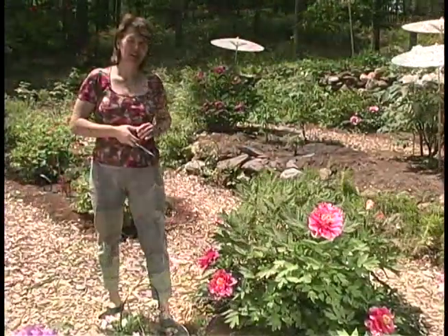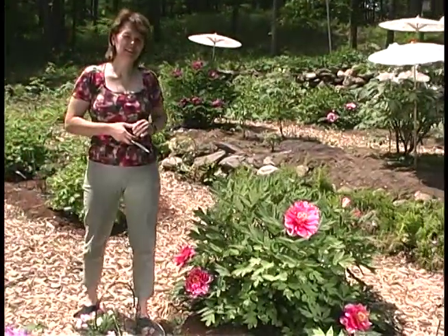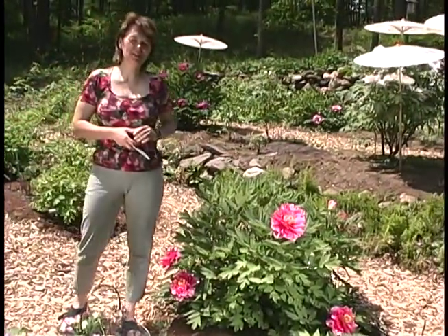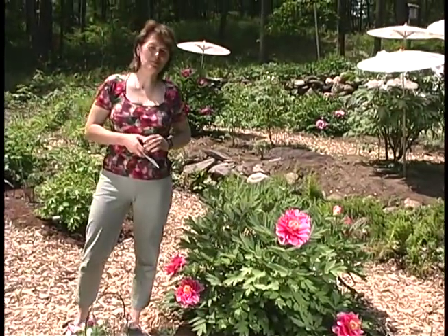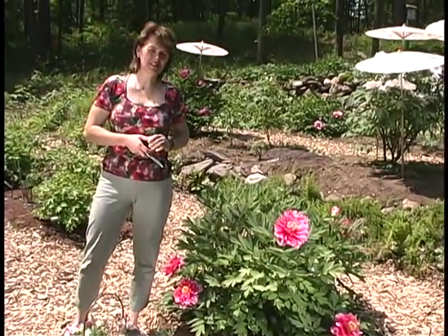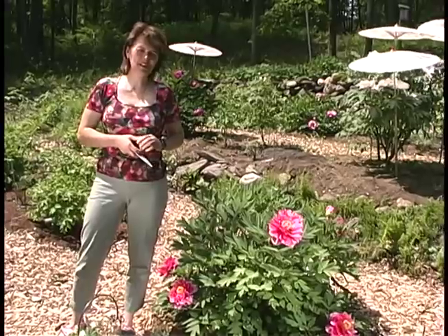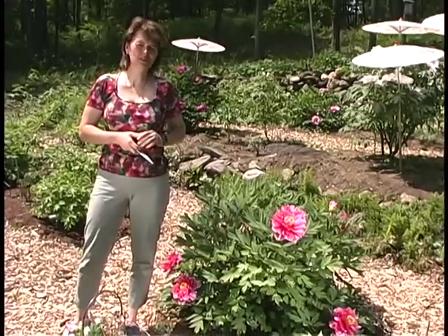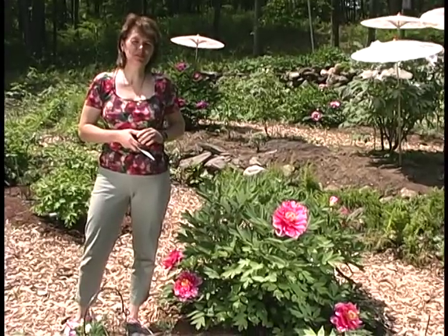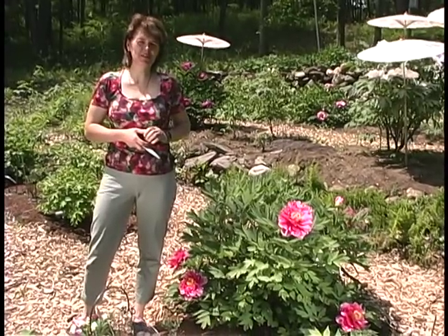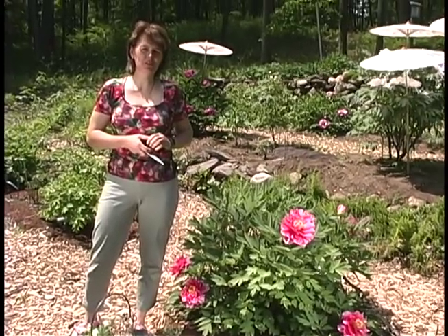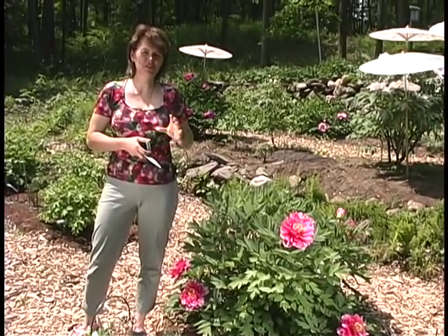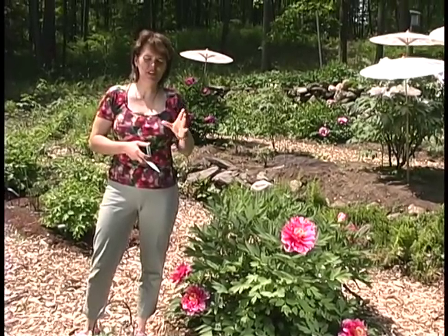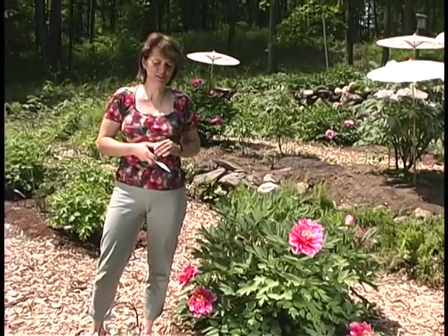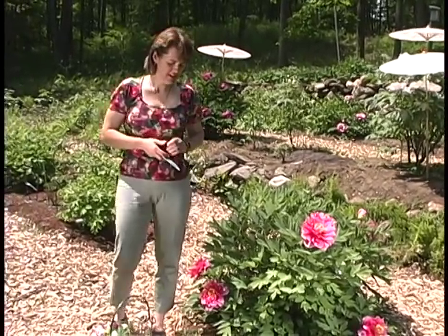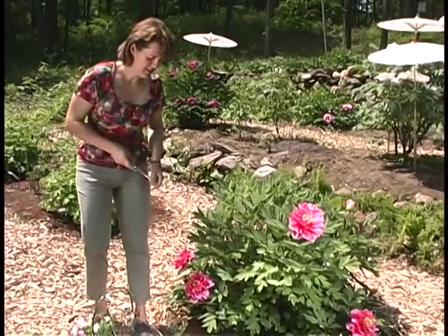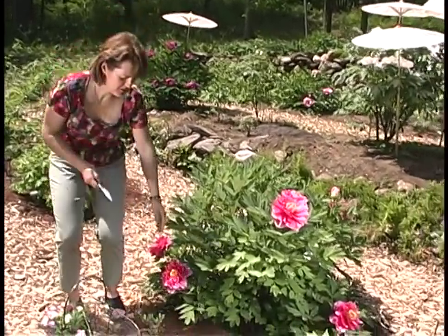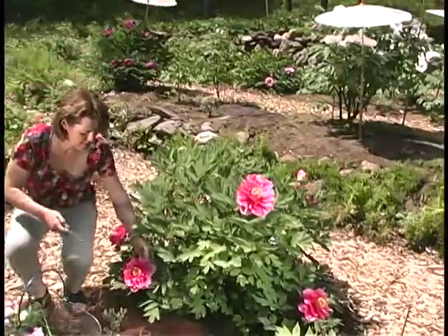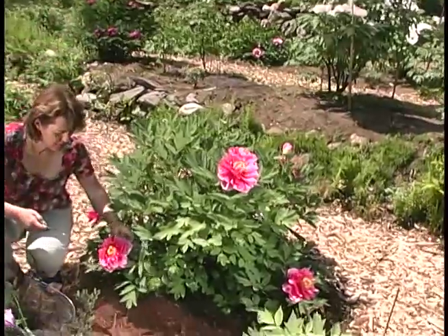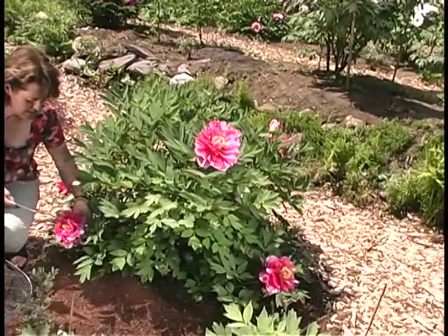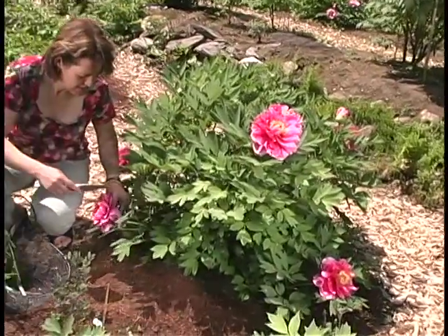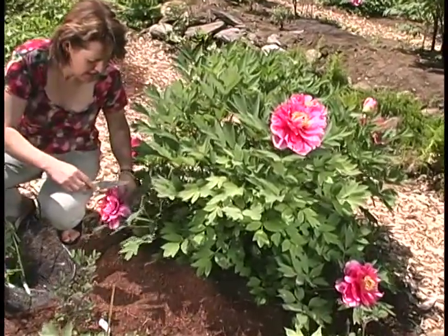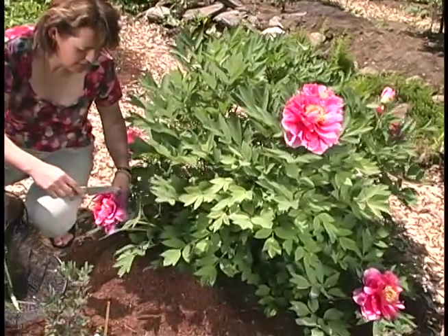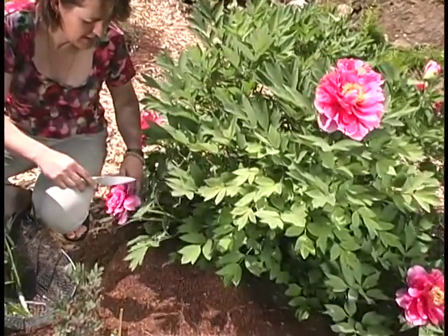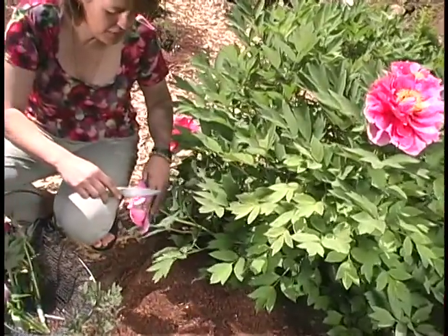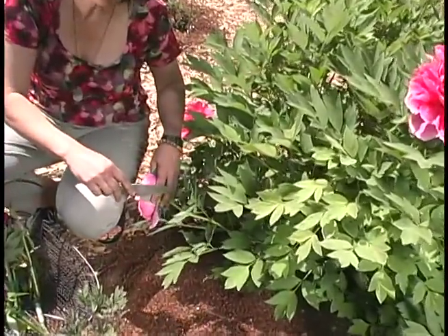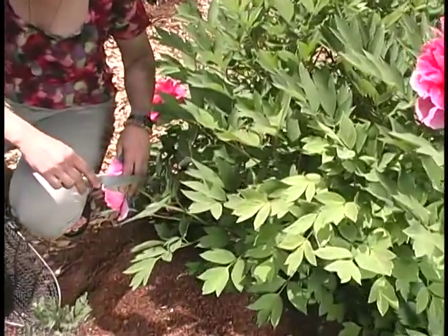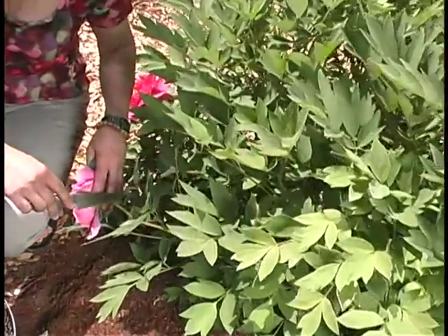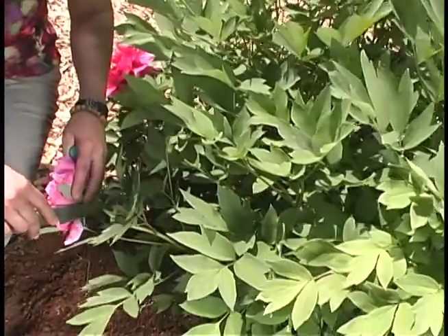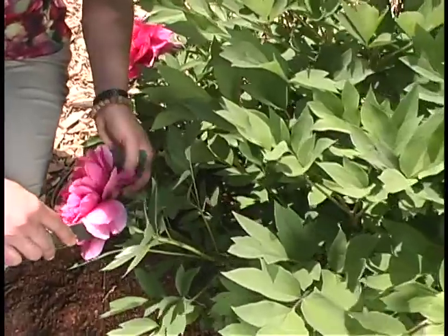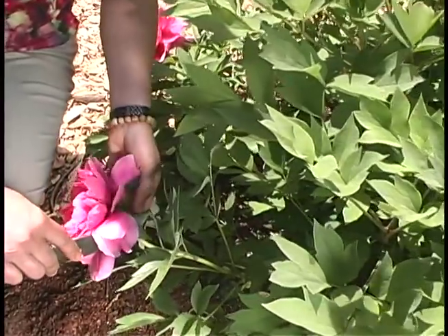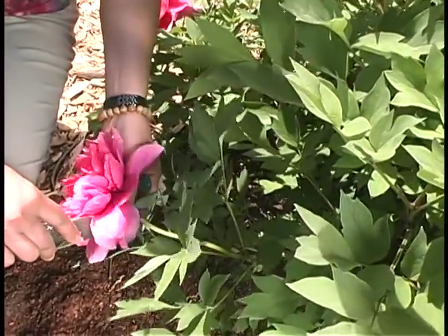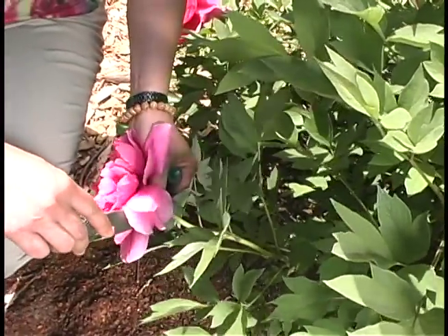If you're collecting flowers for immediate display, you'll want to choose flowers which are fully open. And this one is very beautiful. I'll be cutting this for floating, so it needs just a very short stem.